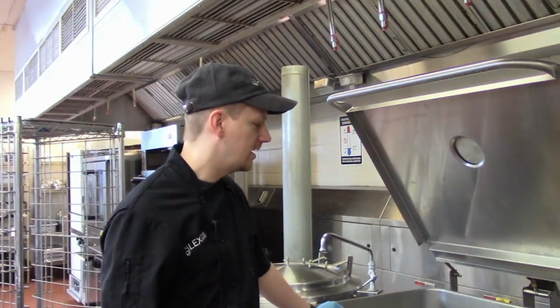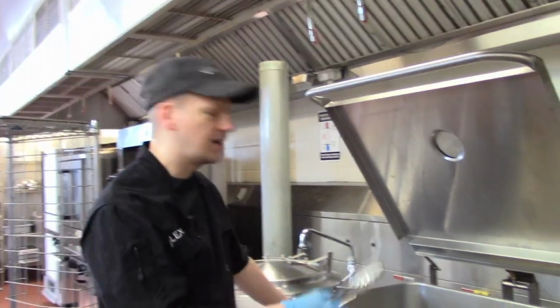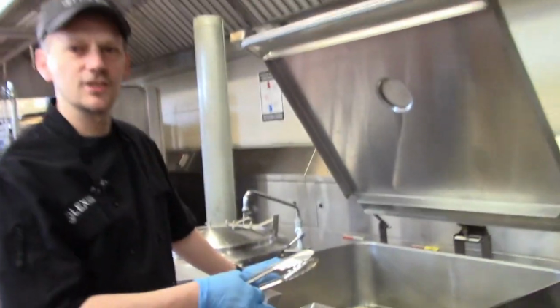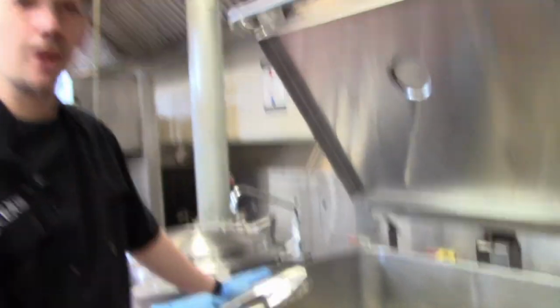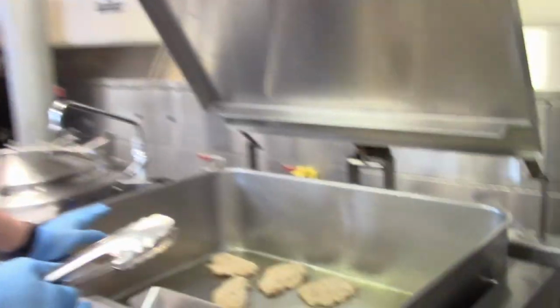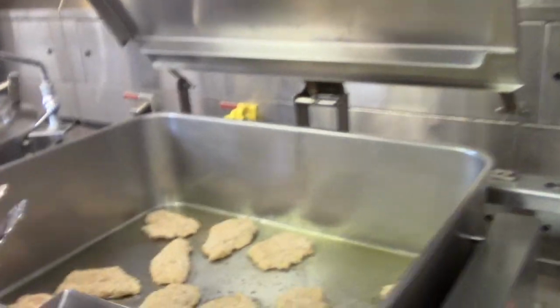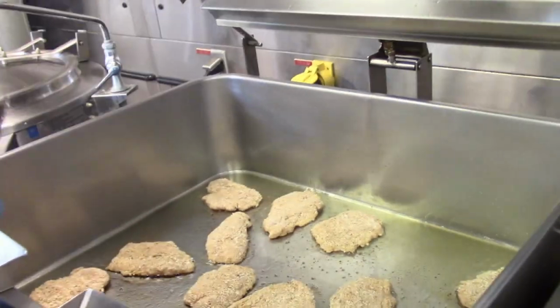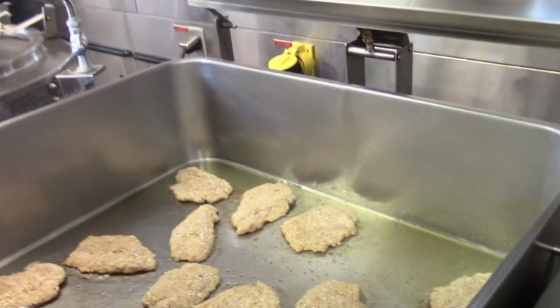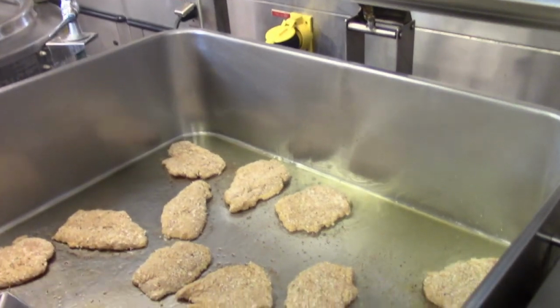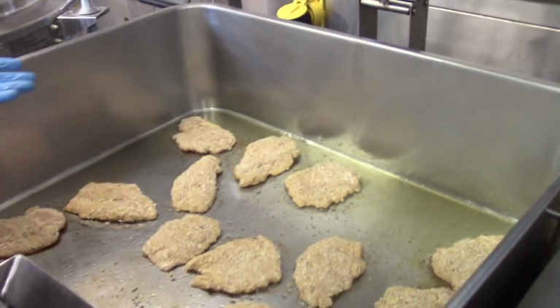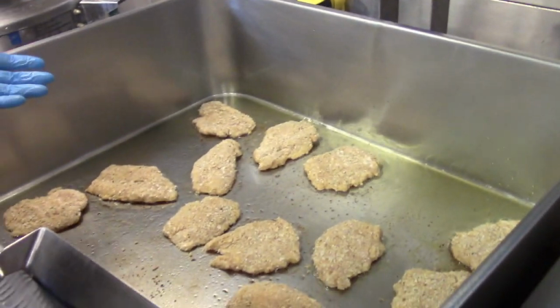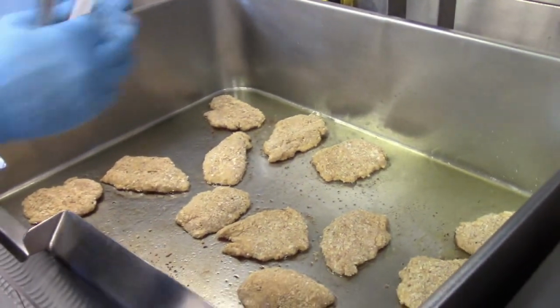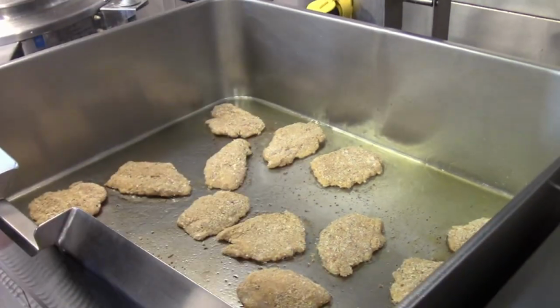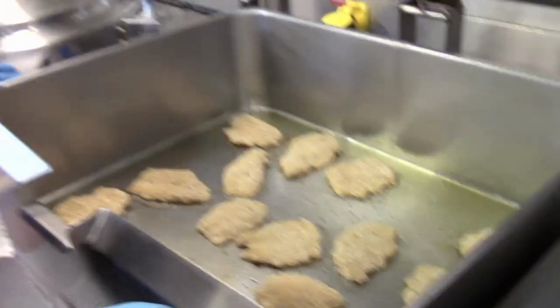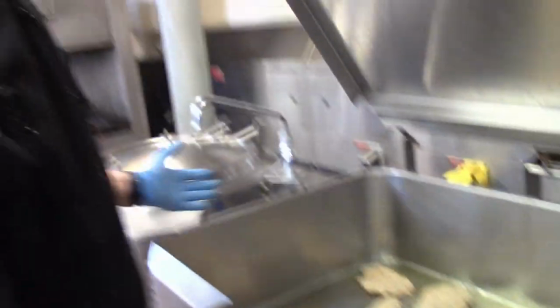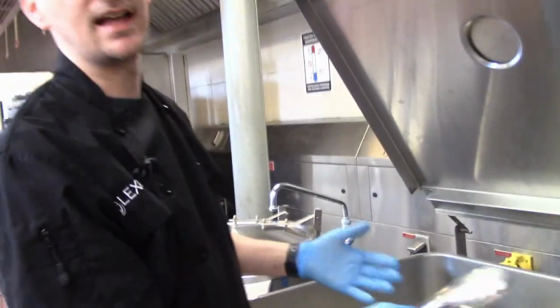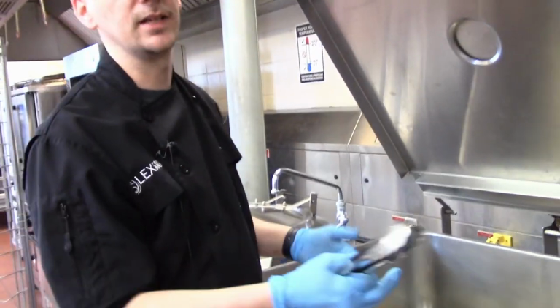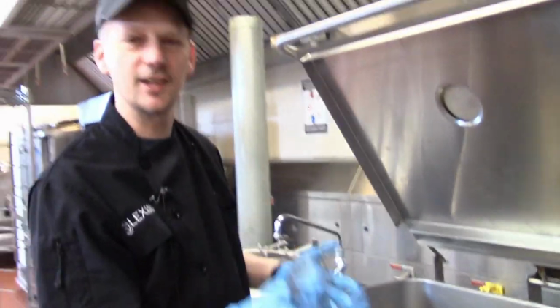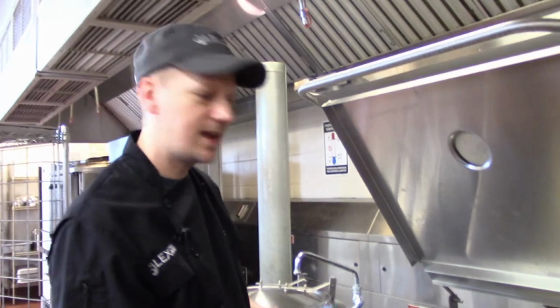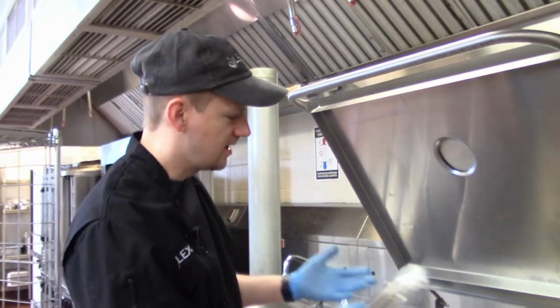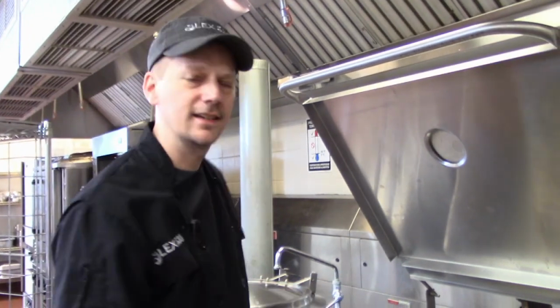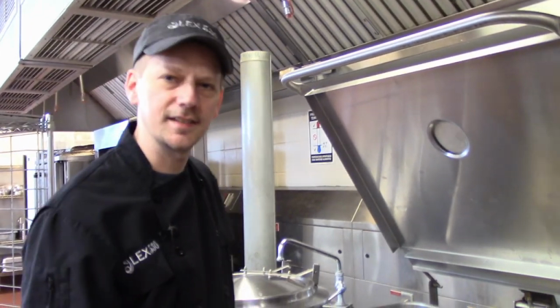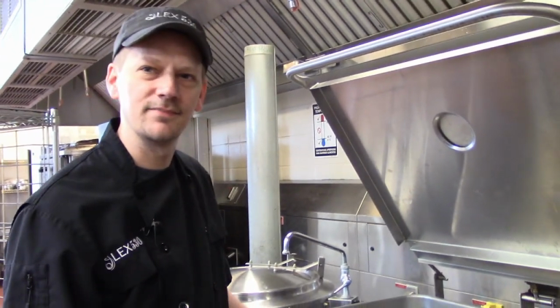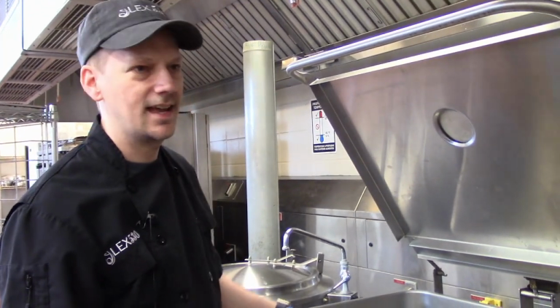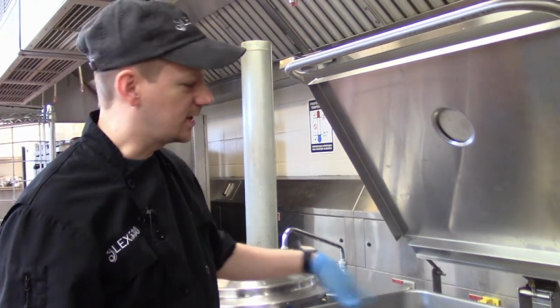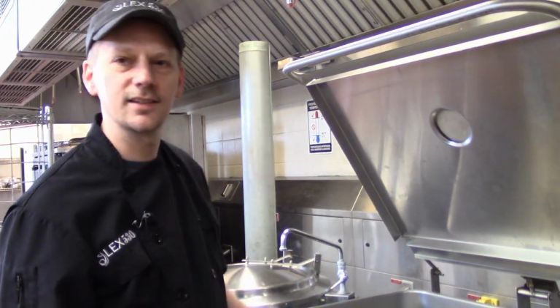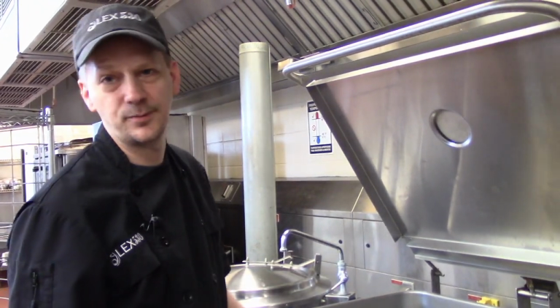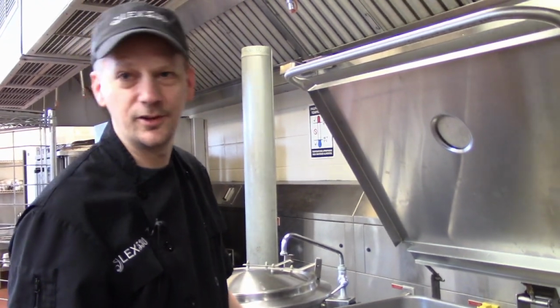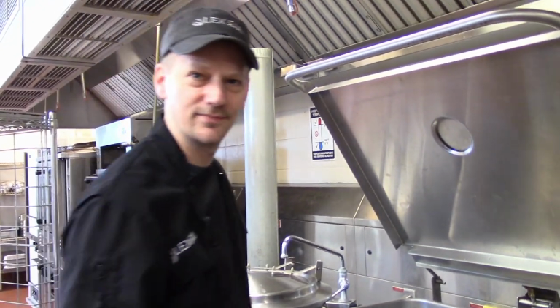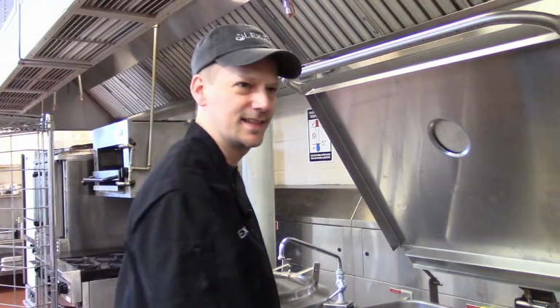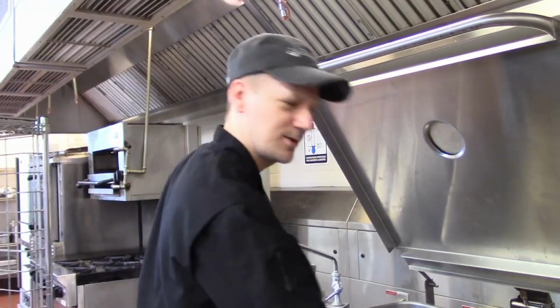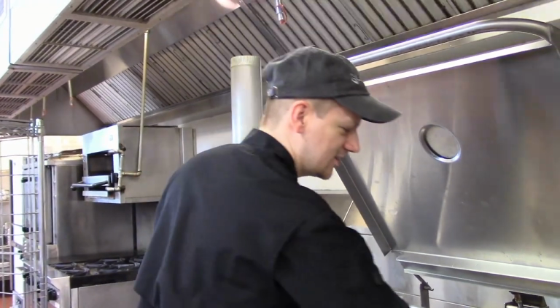Here we are sautéing the chicken parmigiana. When you're doing a large-scale event like a wedding, you need large-scale equipment. Something I would normally do in a sauté pan, I'm doing in a tilt skillet to get as much done as quickly as possible and not waste eight hours cooking chicken.